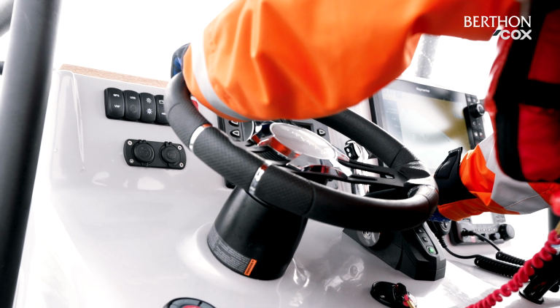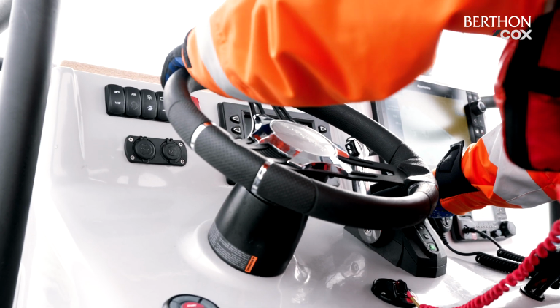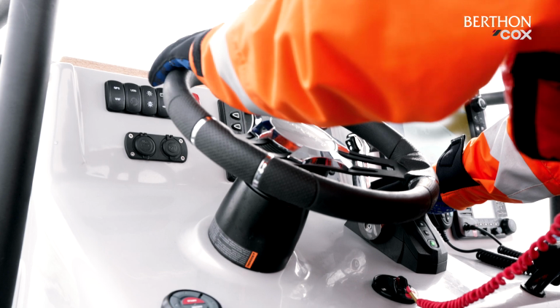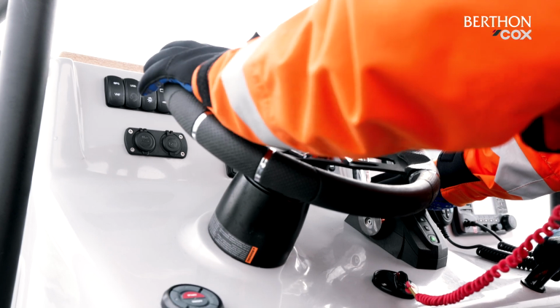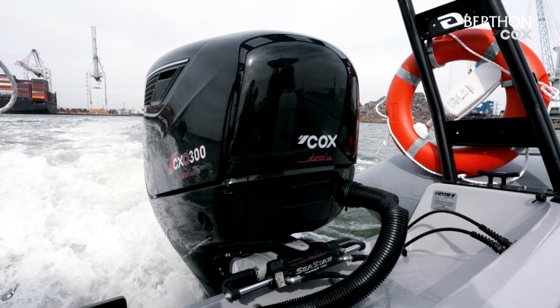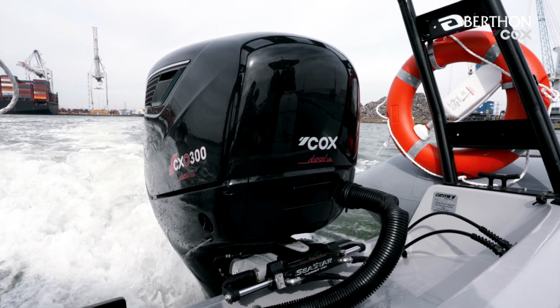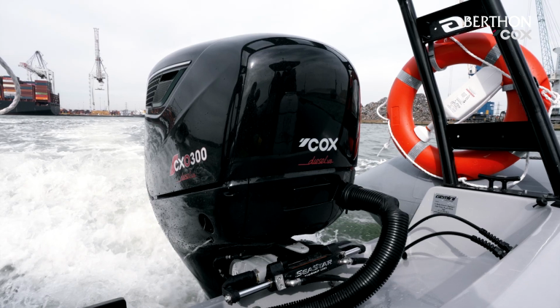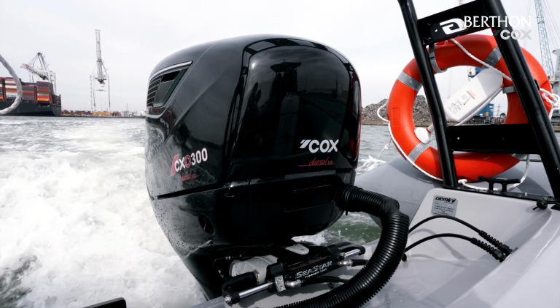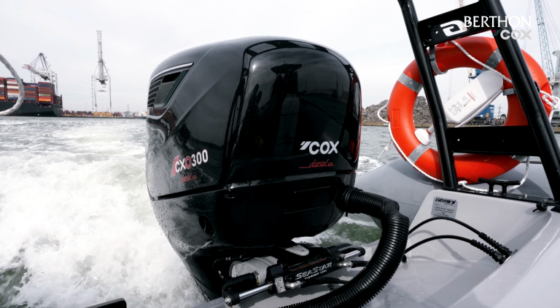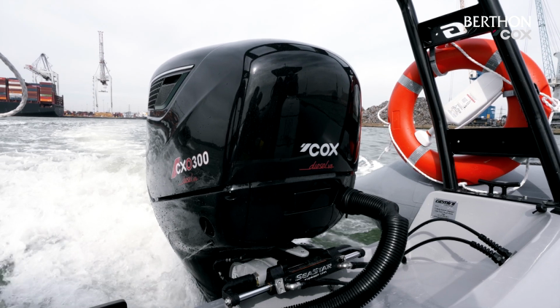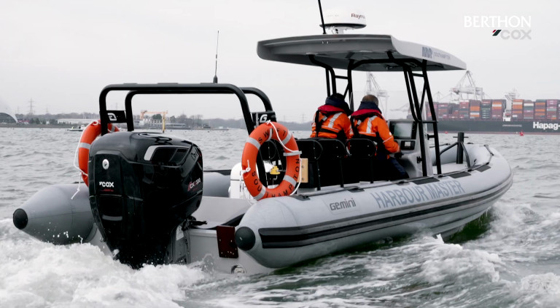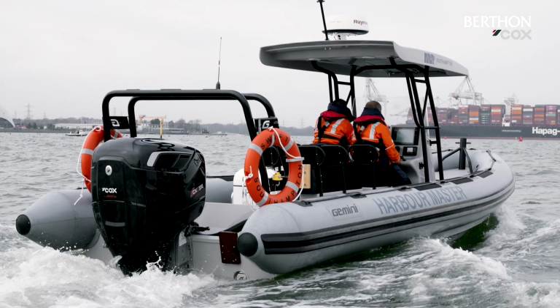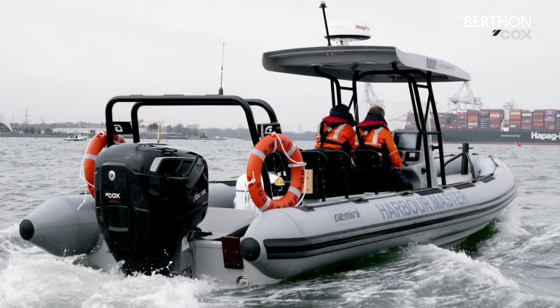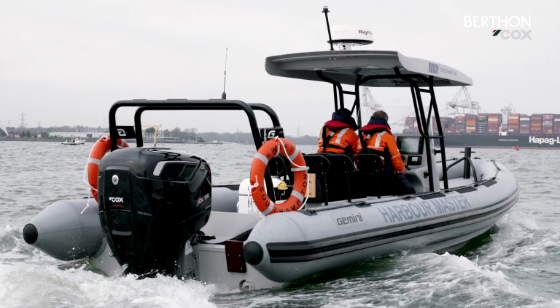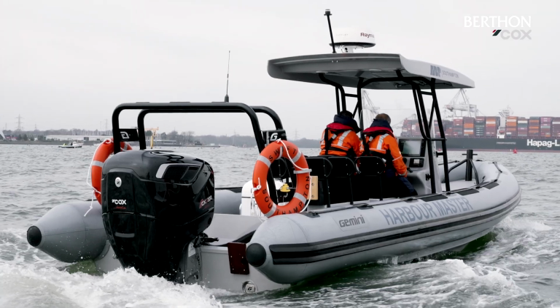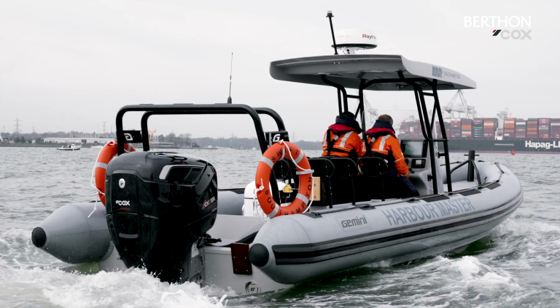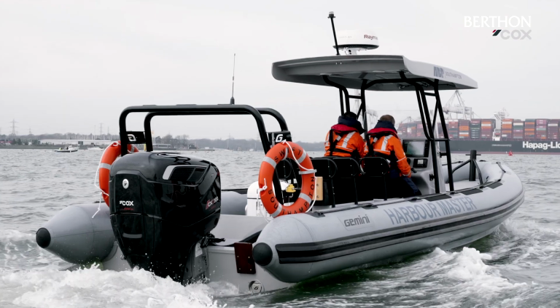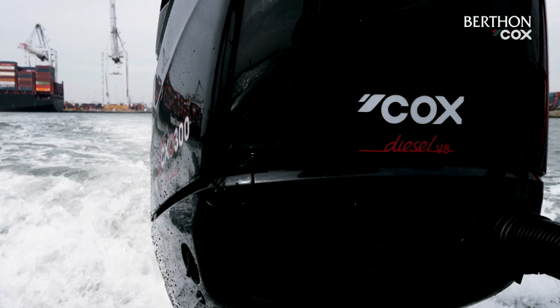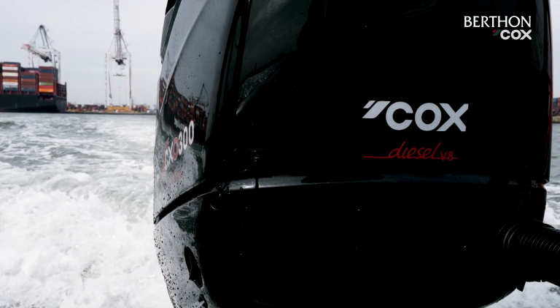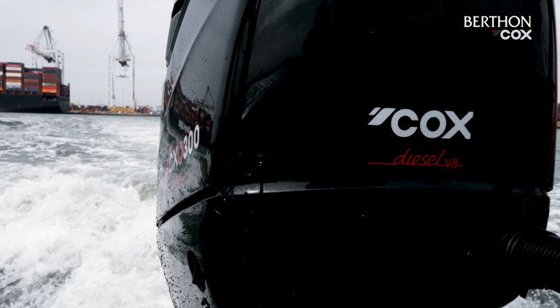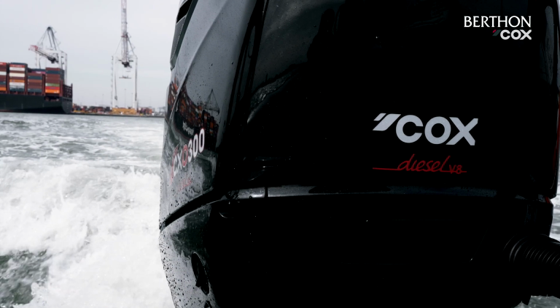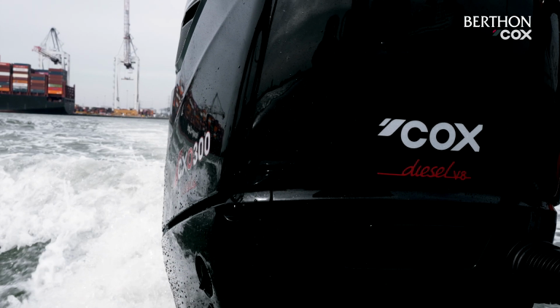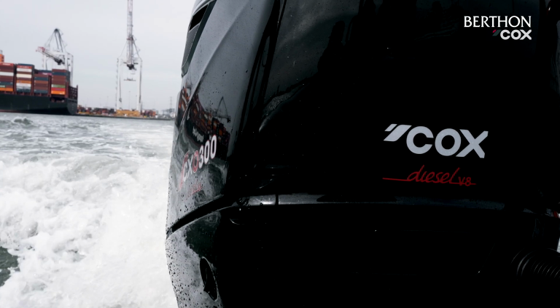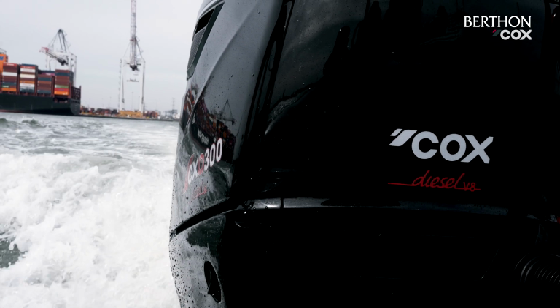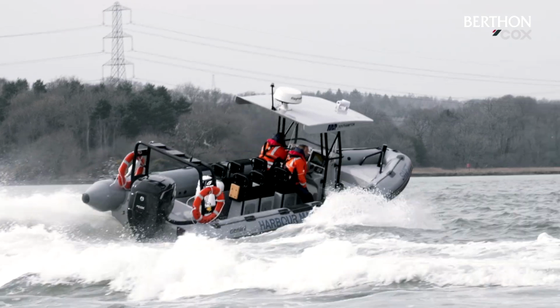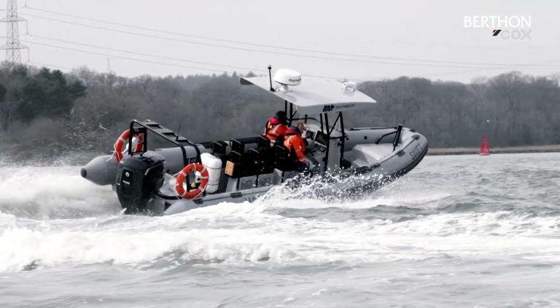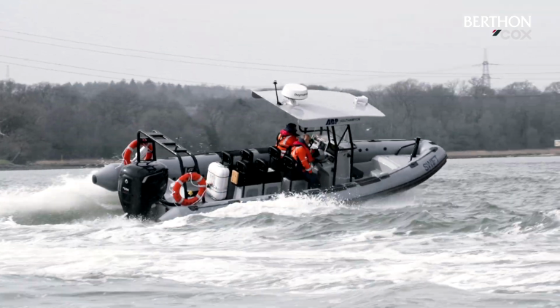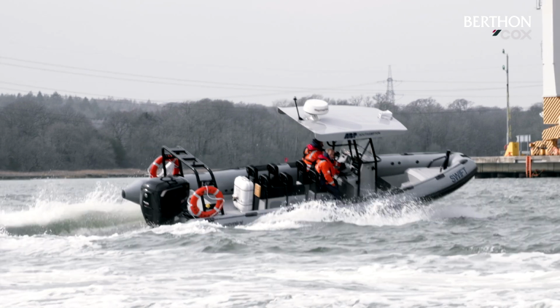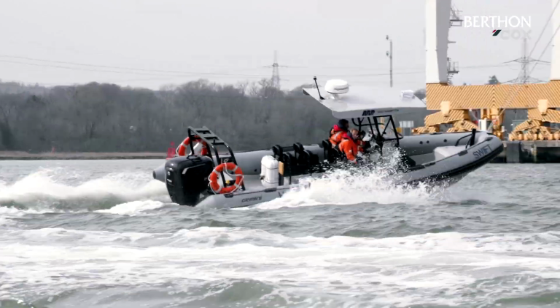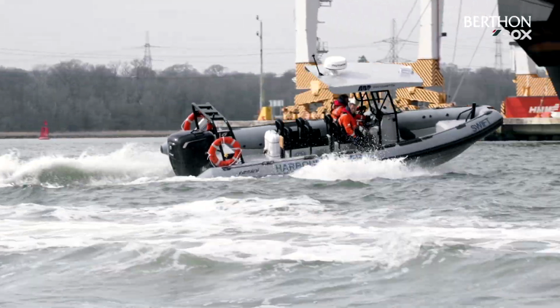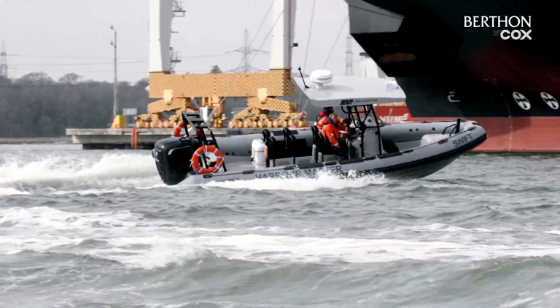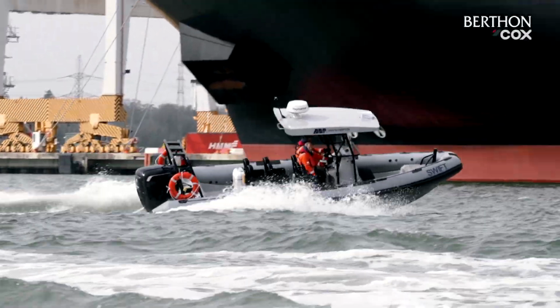The combination of a single Cox Powertrain 300 horsepower diesel outboard and this heavy-duty commercial grade Gemini 780 offers an impressive top speed in excess of 36 knots.